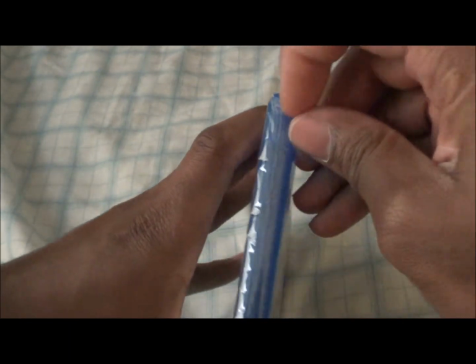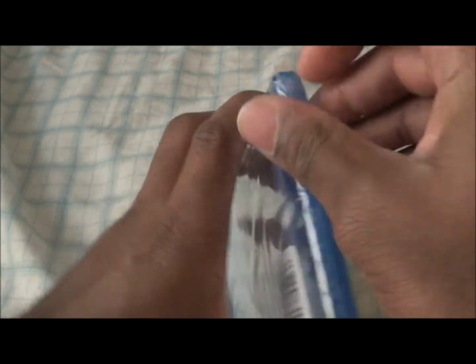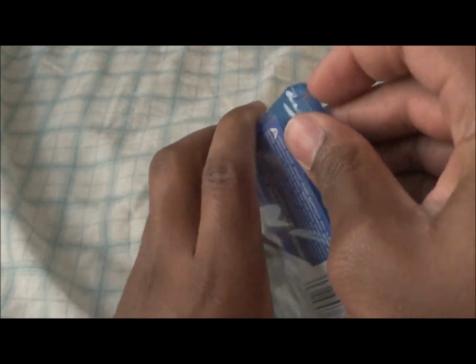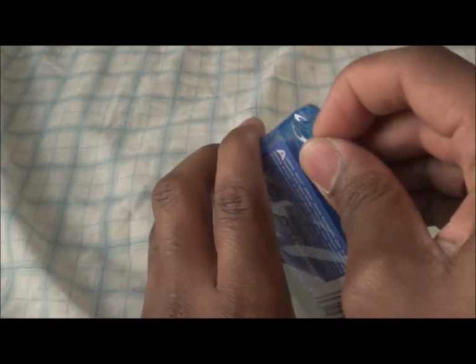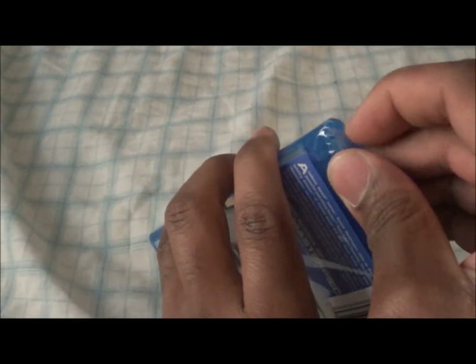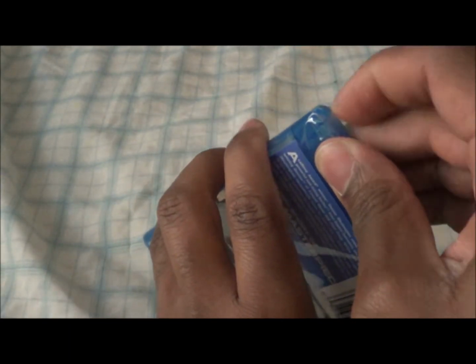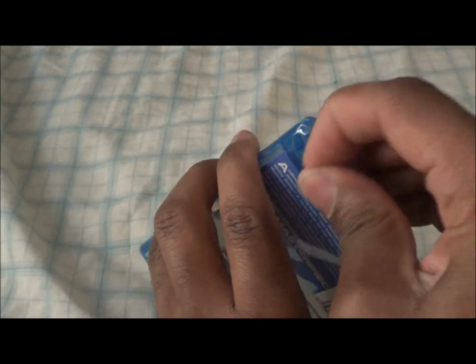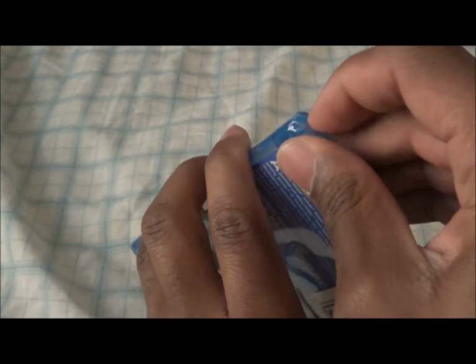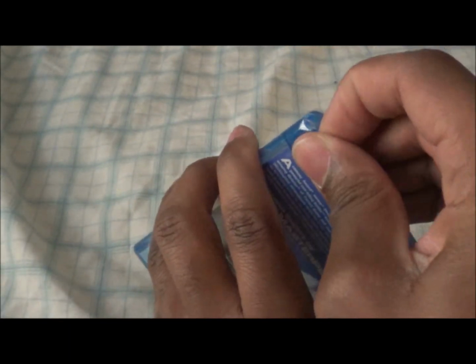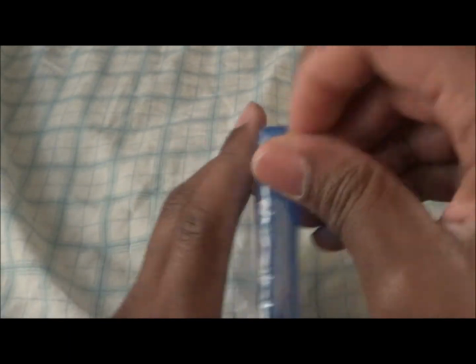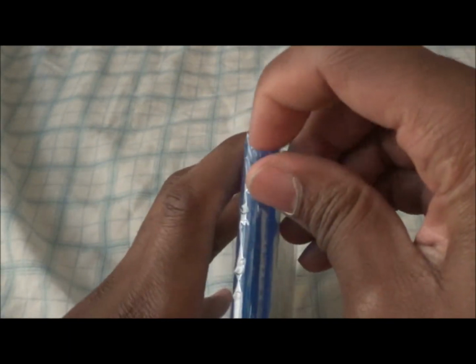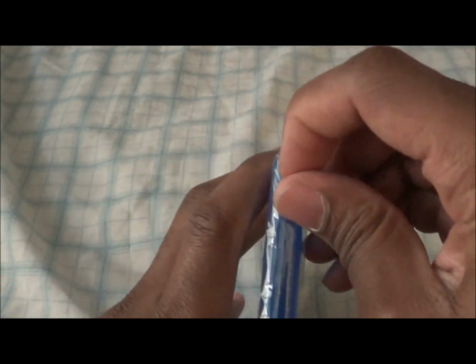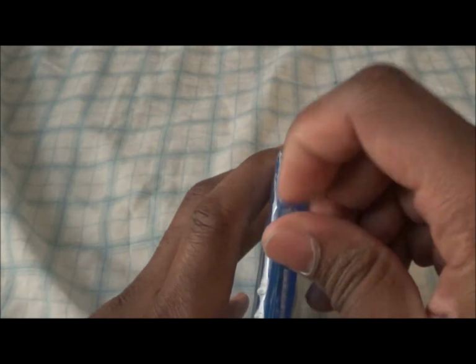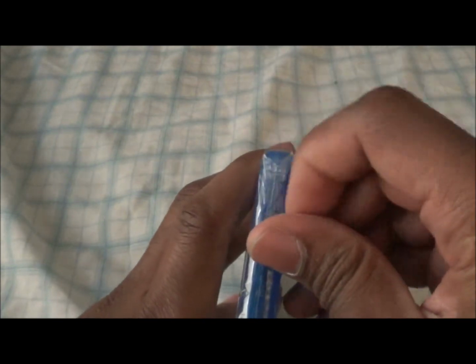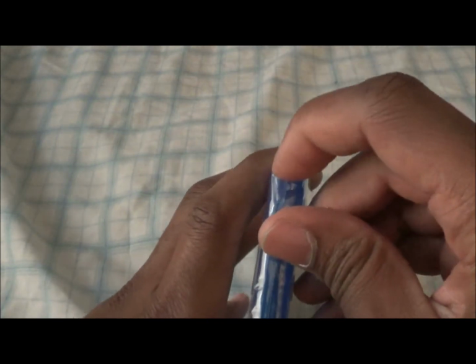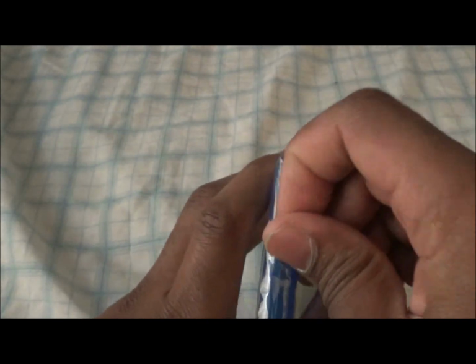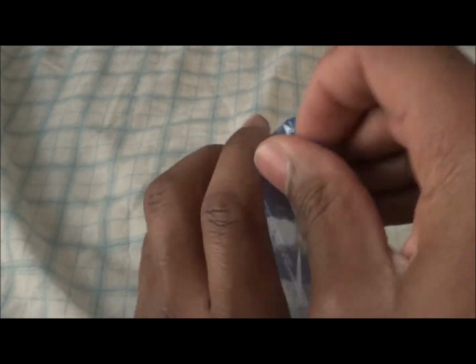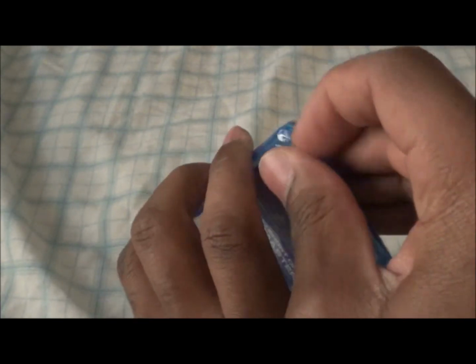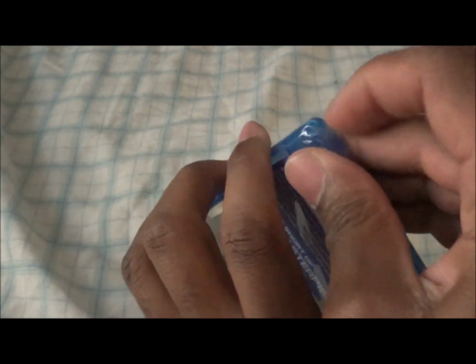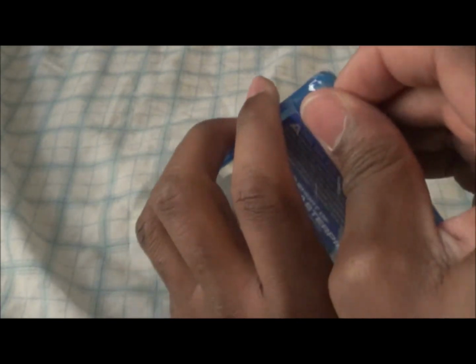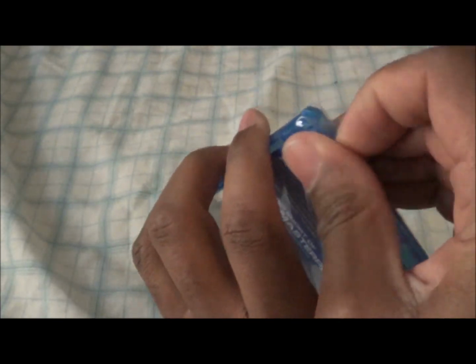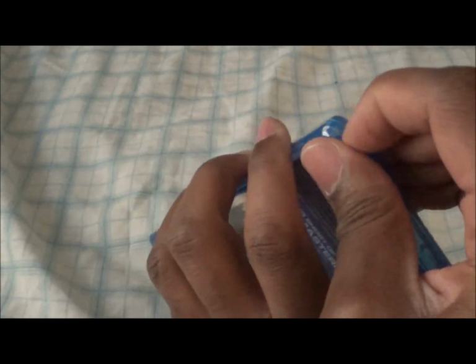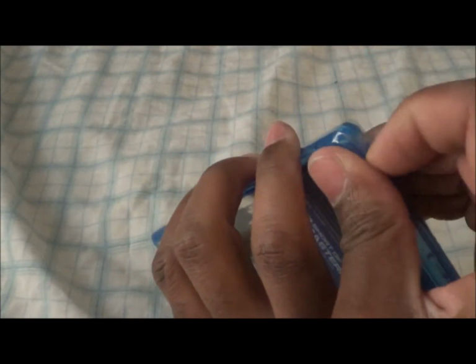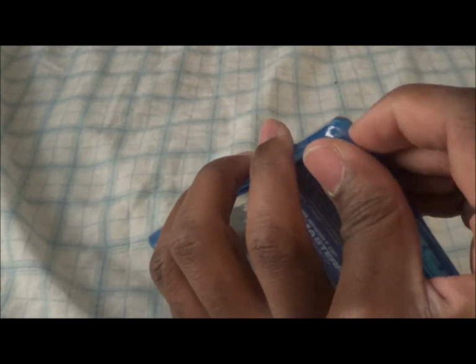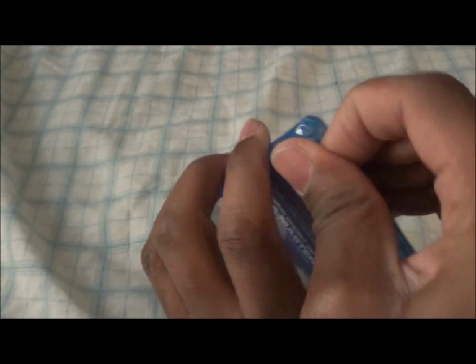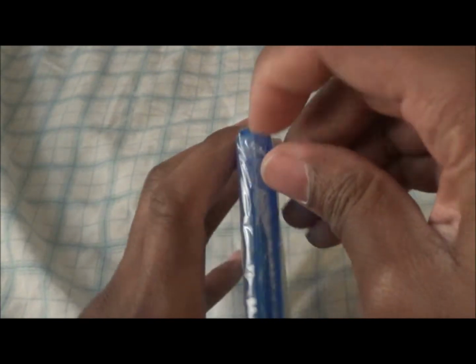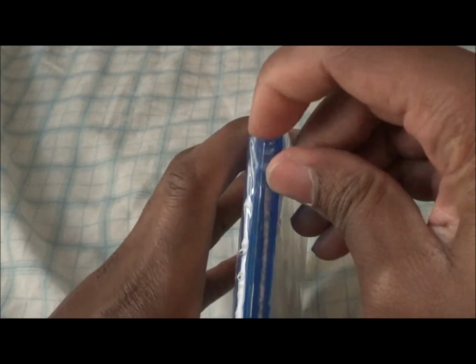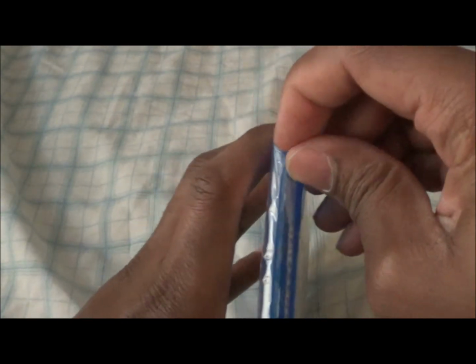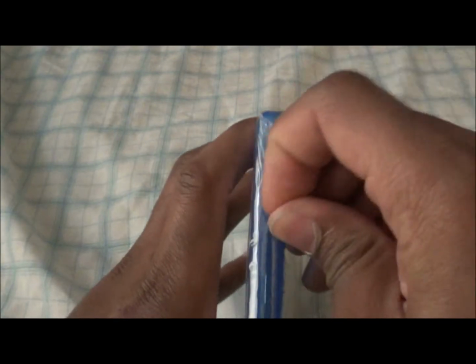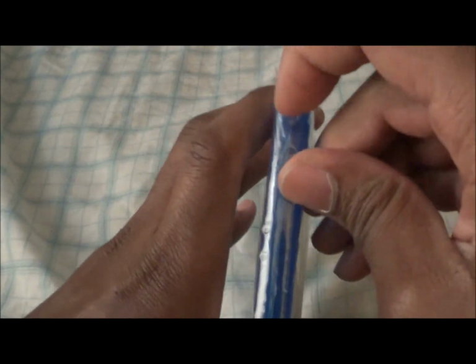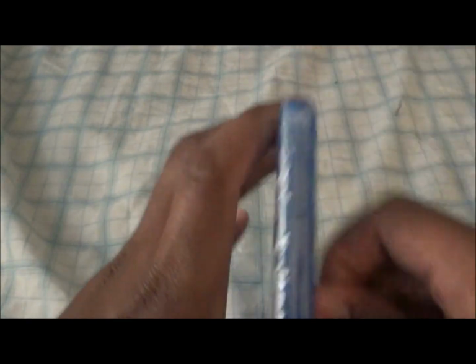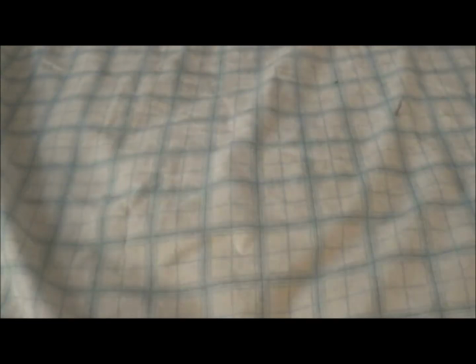The only one I don't like is The Day After Tomorrow's cover, because I don't think it looks good at all with the snowy finish.